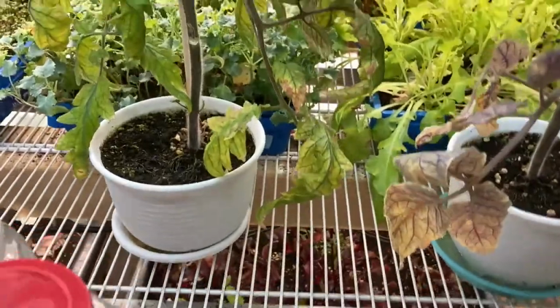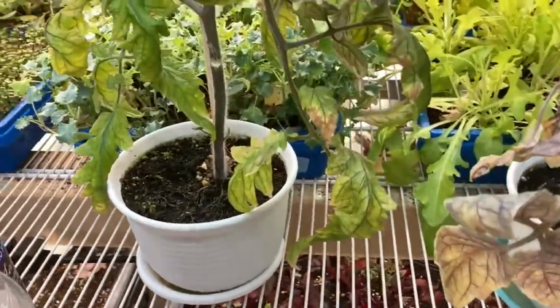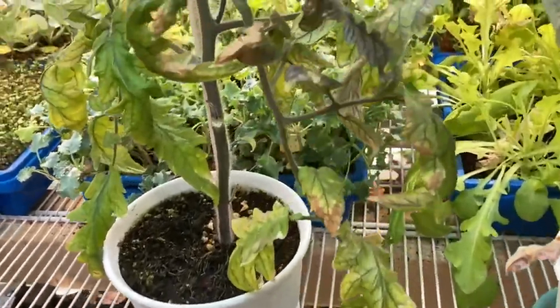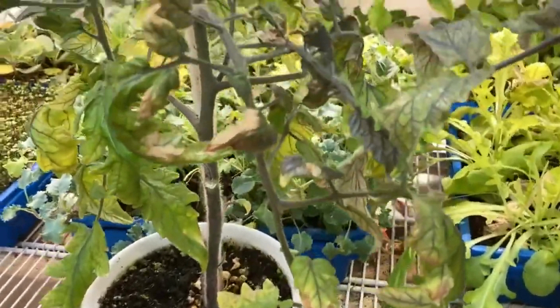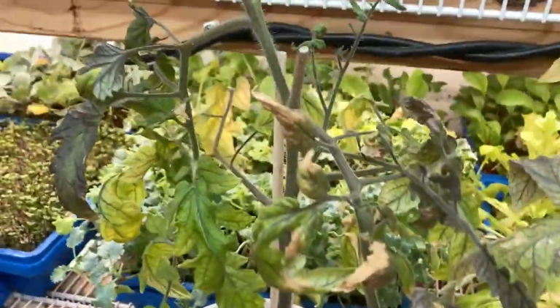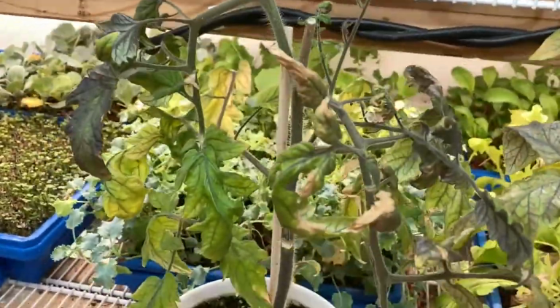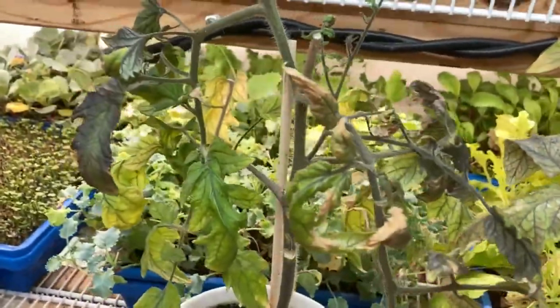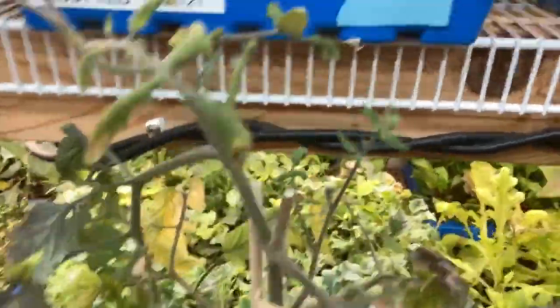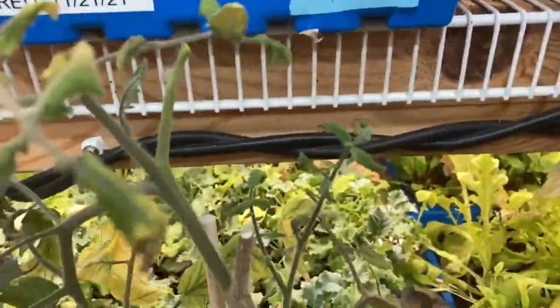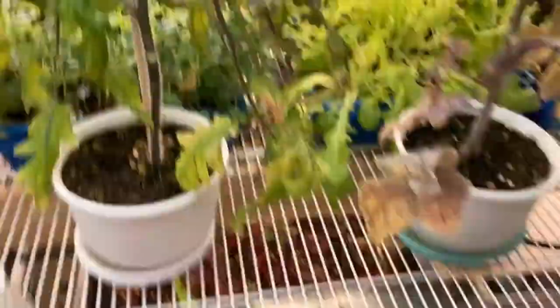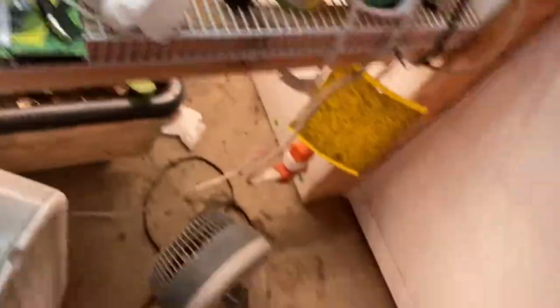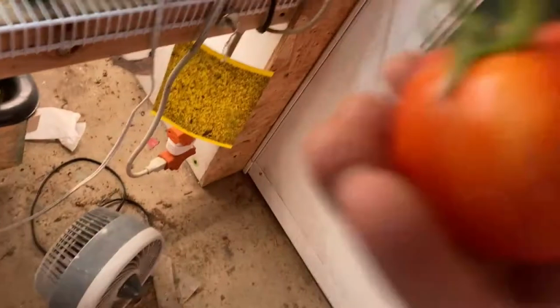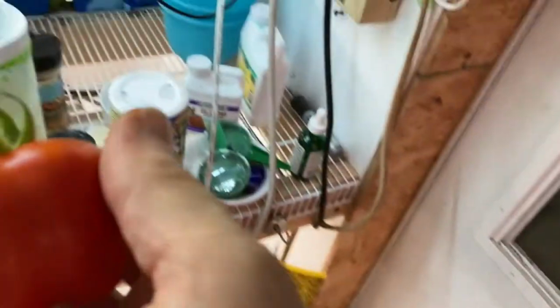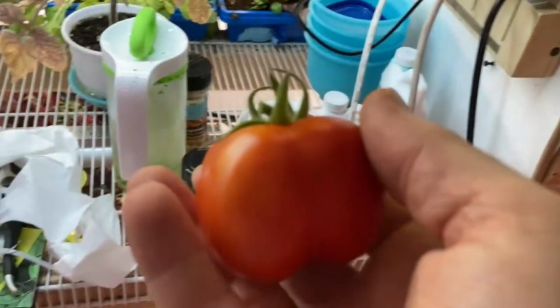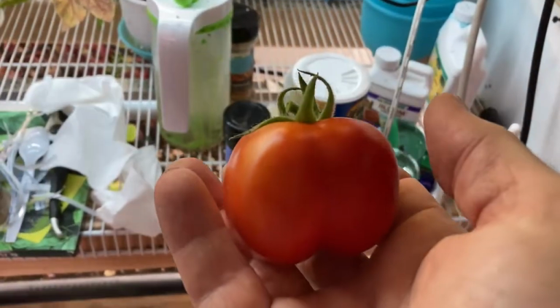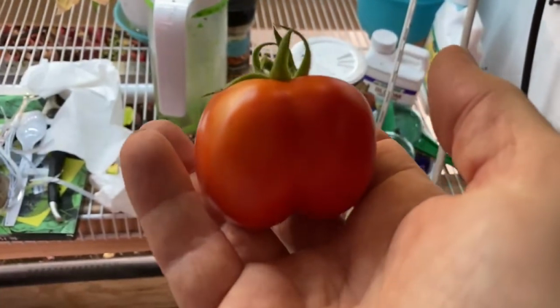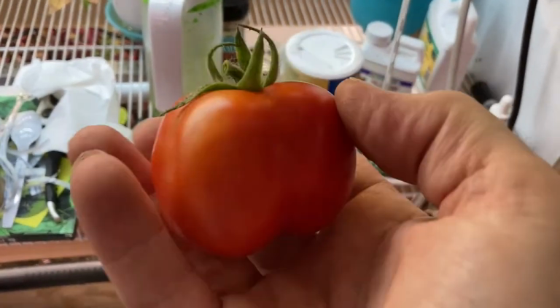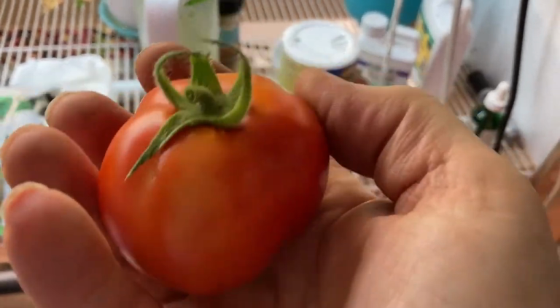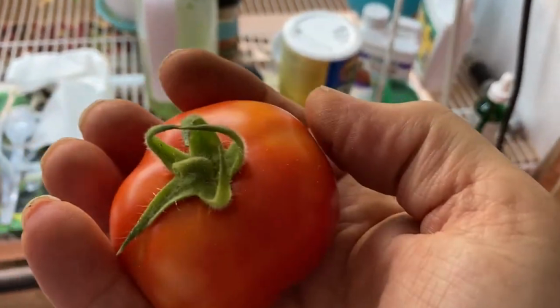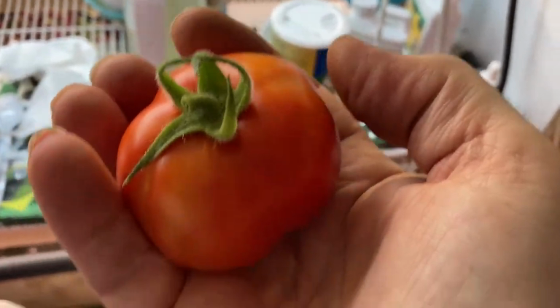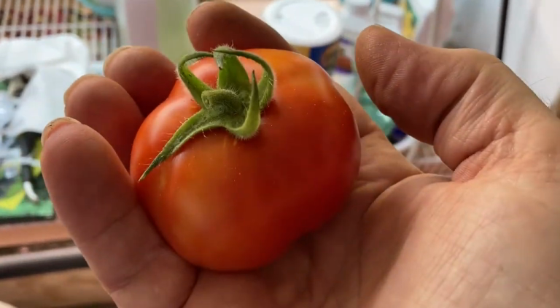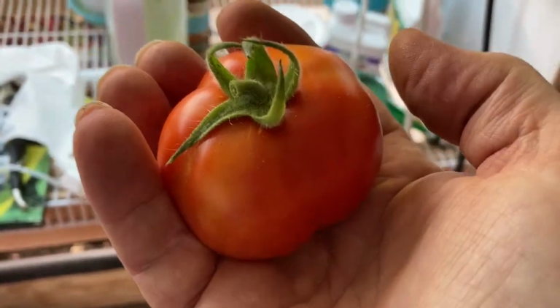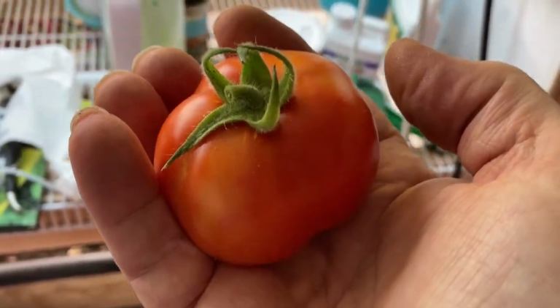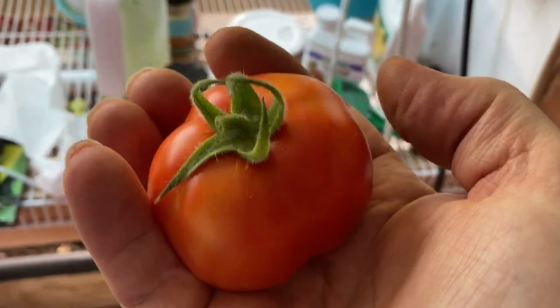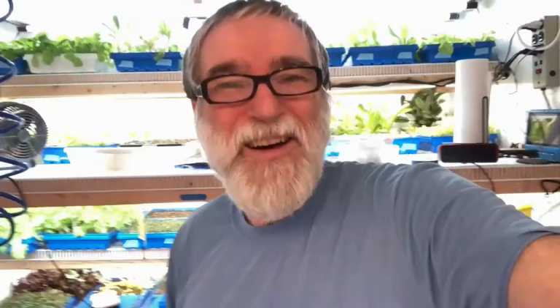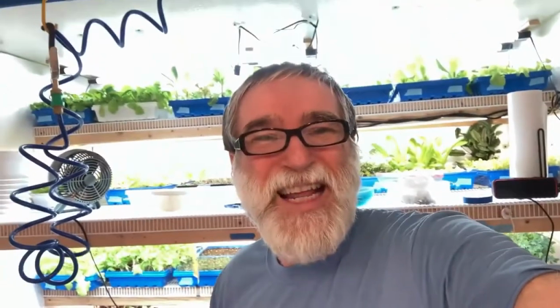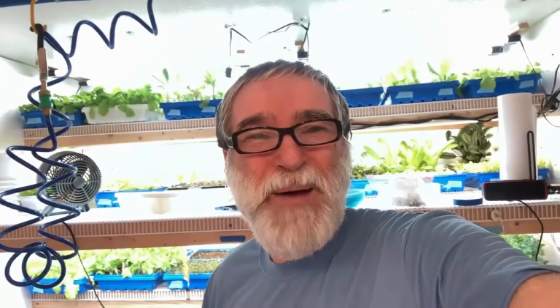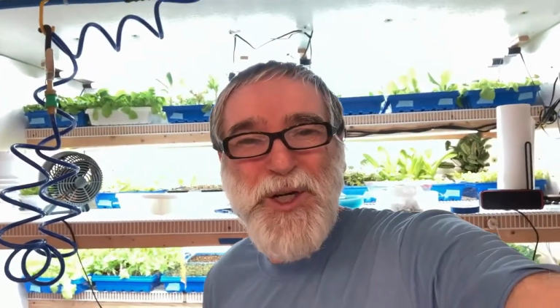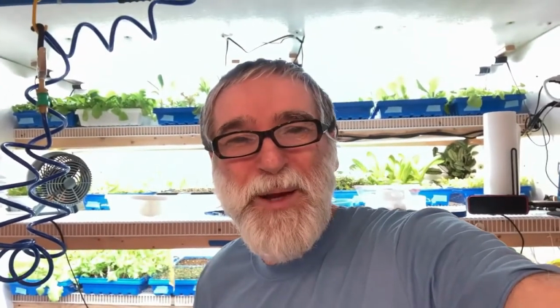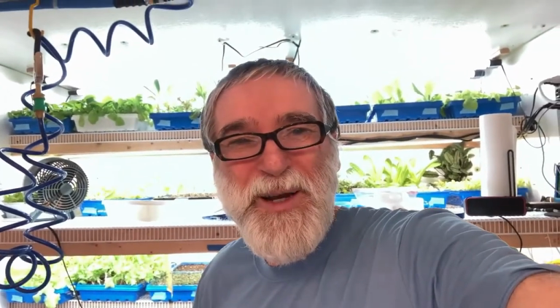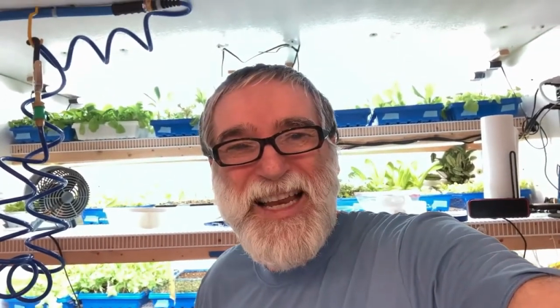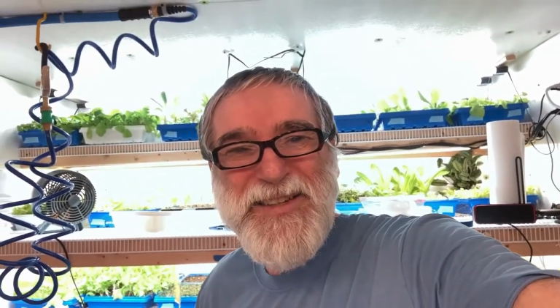That's probably it for that plant; doesn't look like it's got more blooms. Anyways, that sure is nice — a Red Robin indoor tomato. All righty, this is Papa Blue Shirt, and may the good Lord take a liking to you.